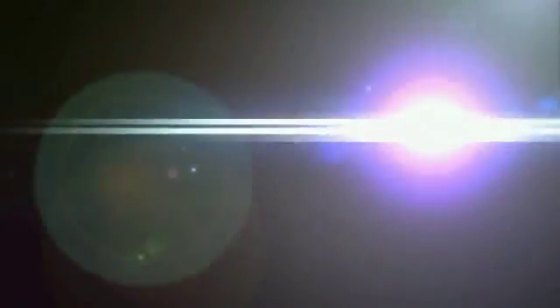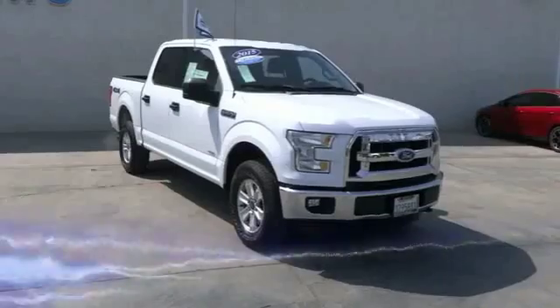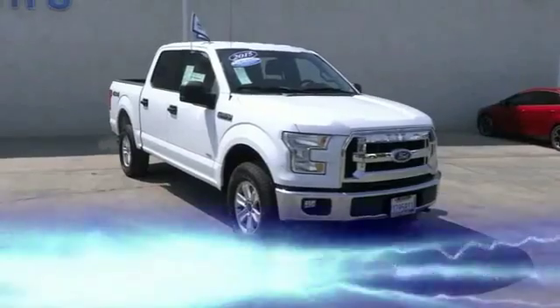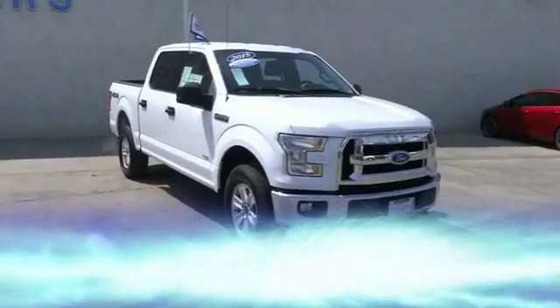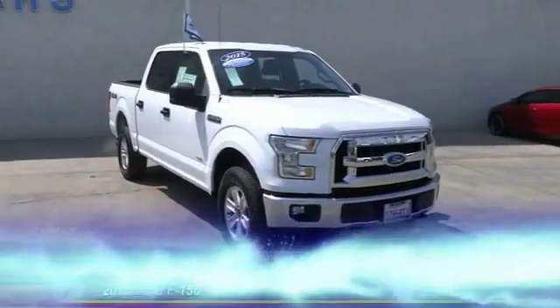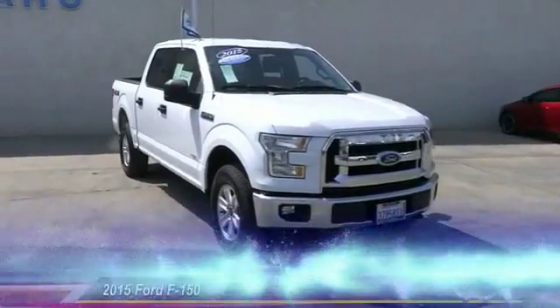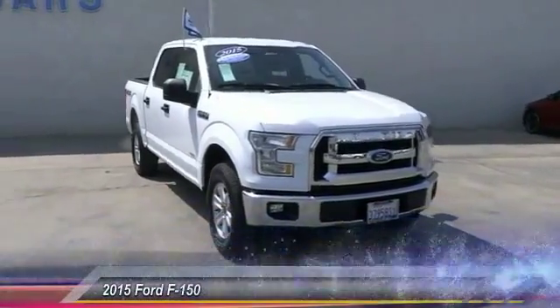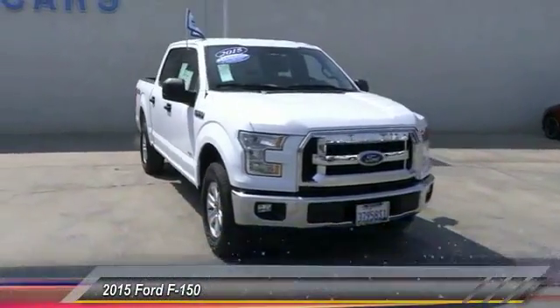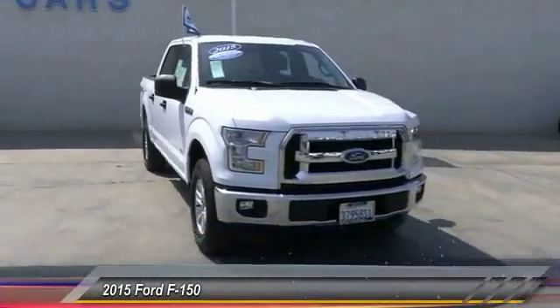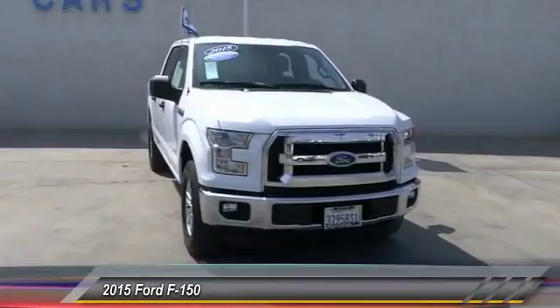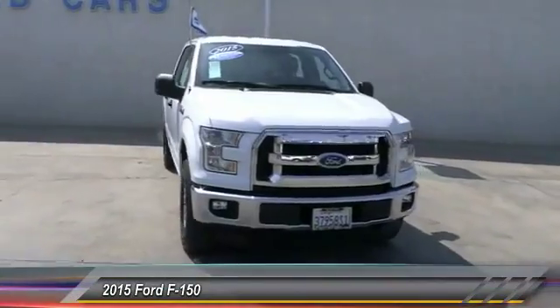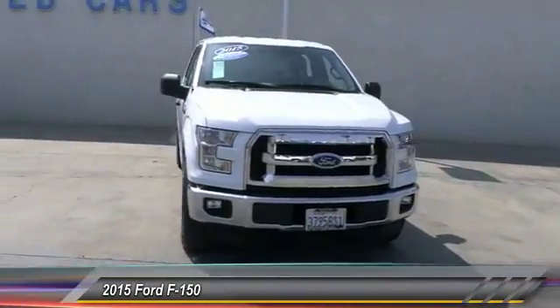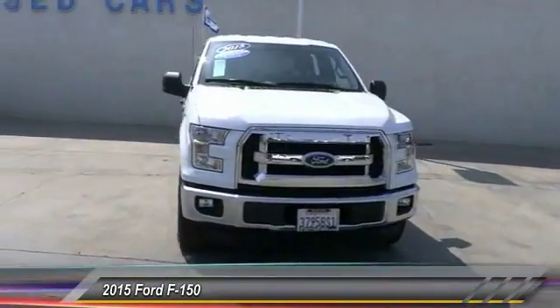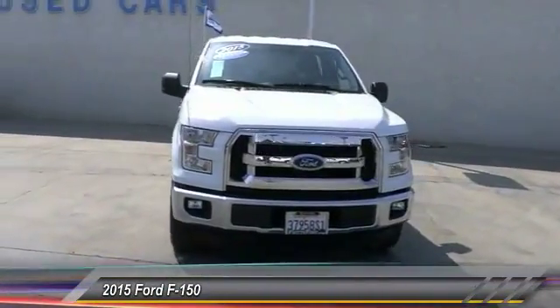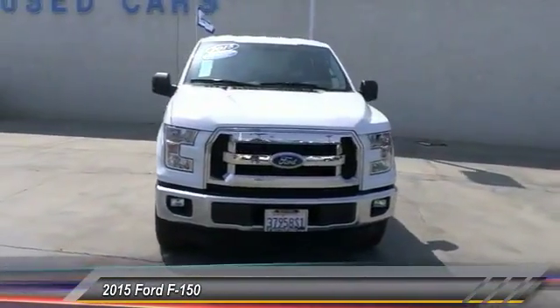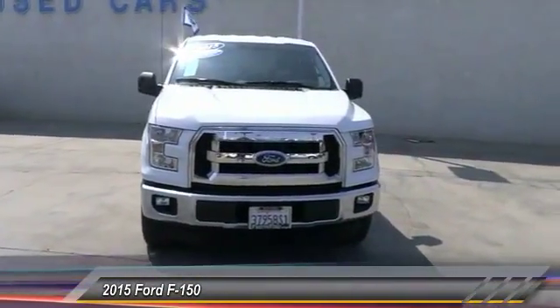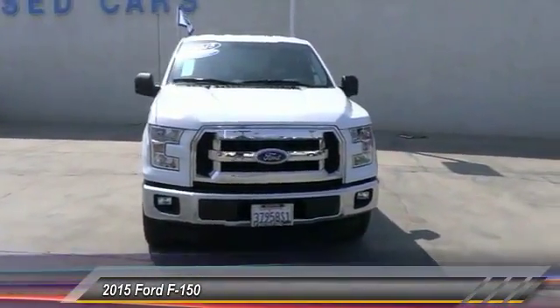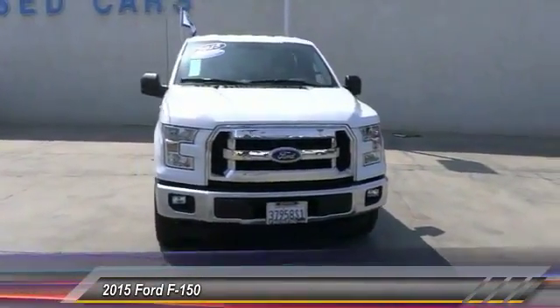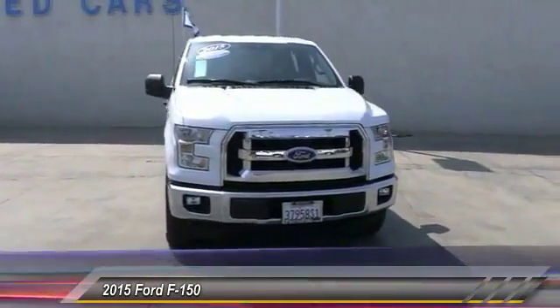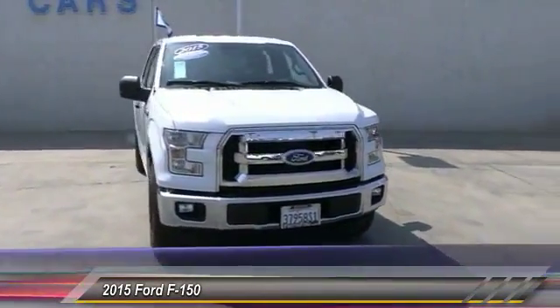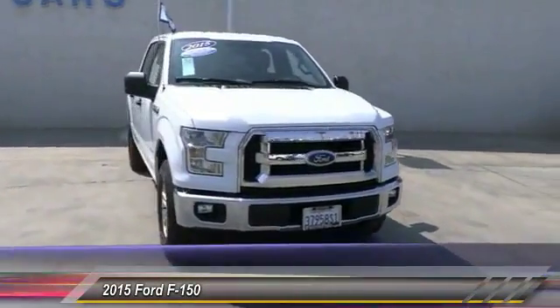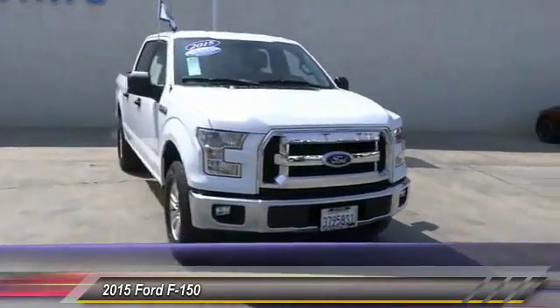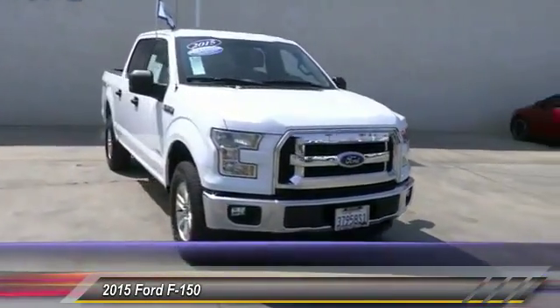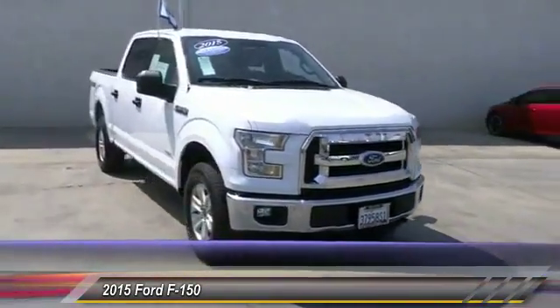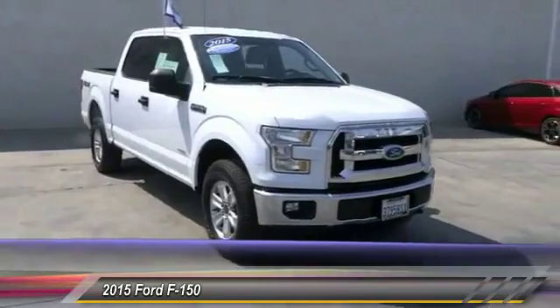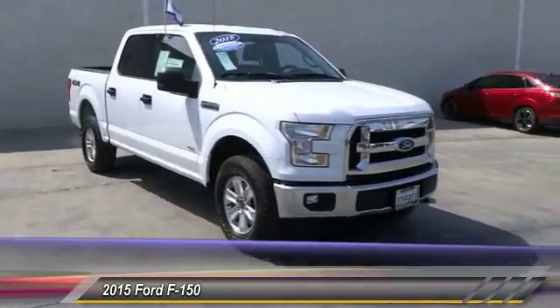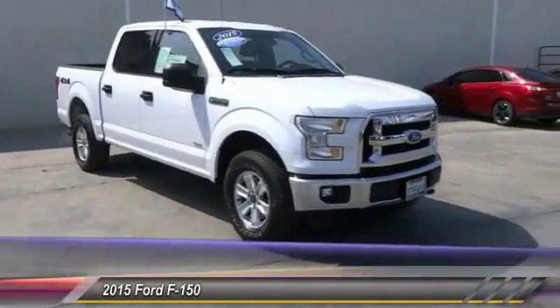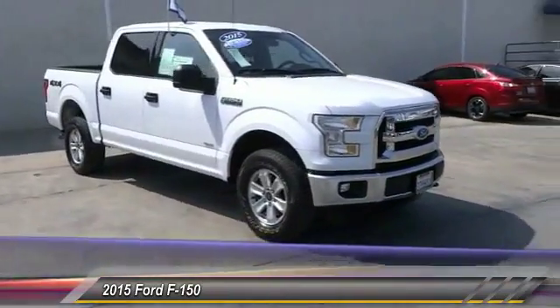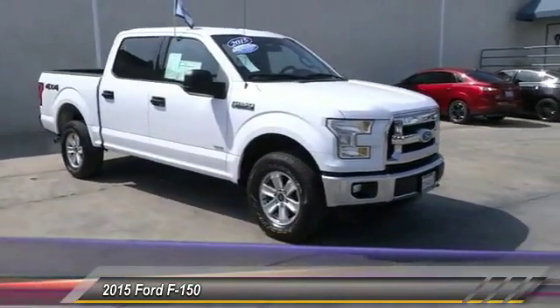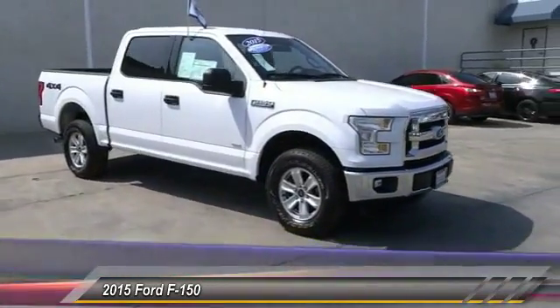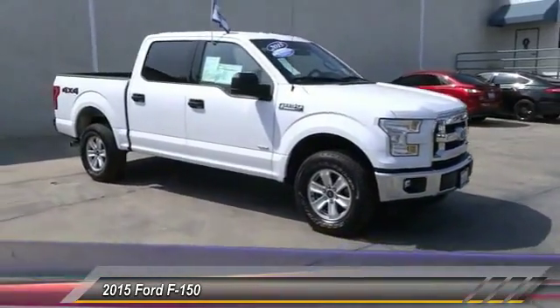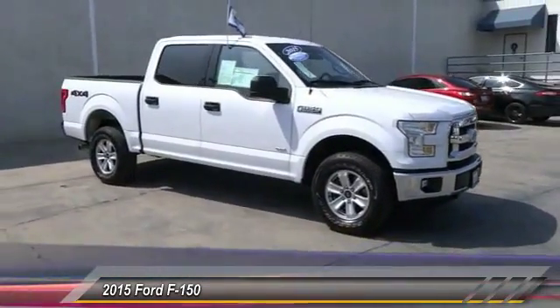The 2015 F-150. A Ford F-150 knows how to handle any situation. It's built to follow orders, no whining, and is priced below $40,000.